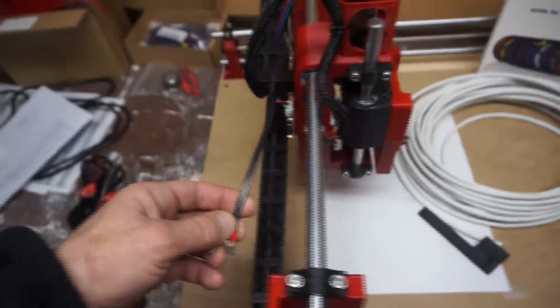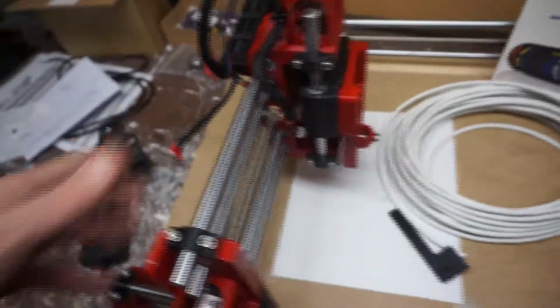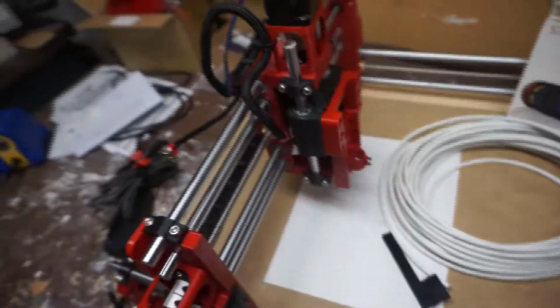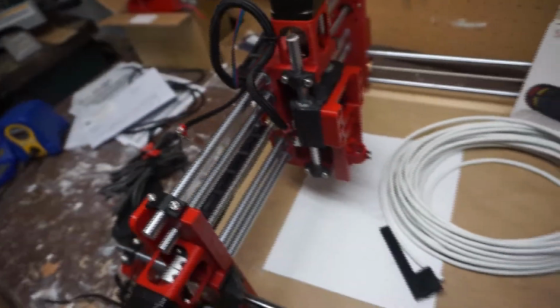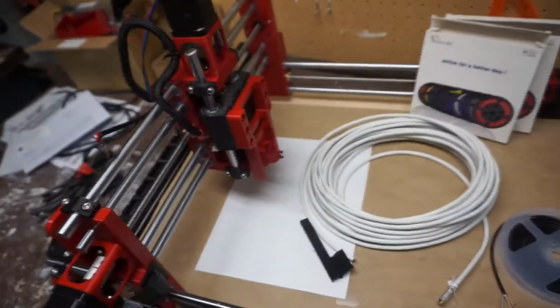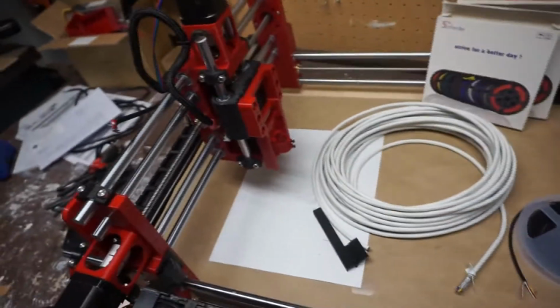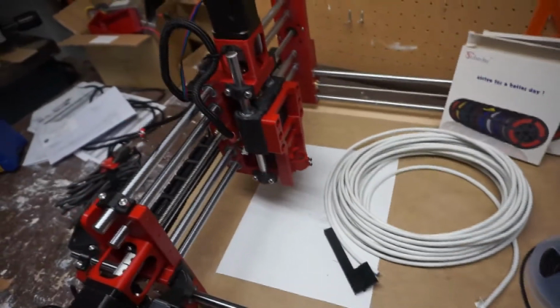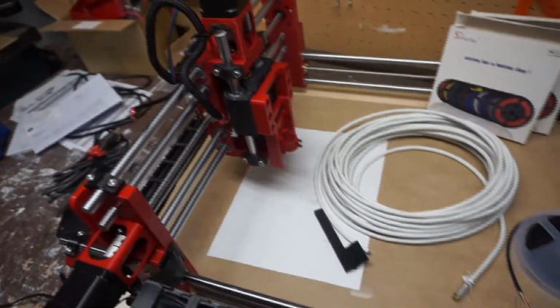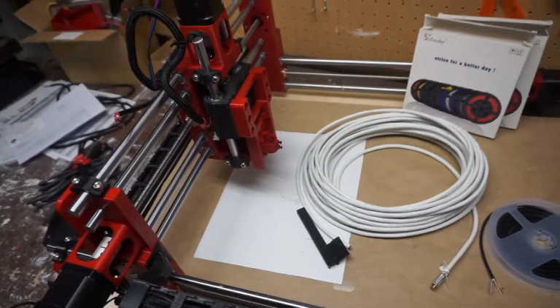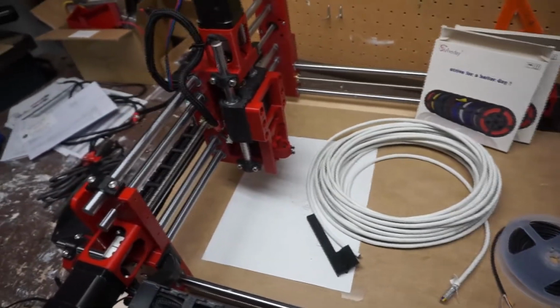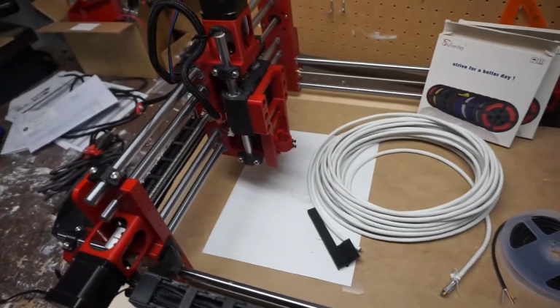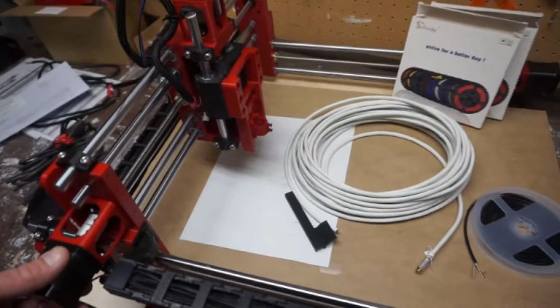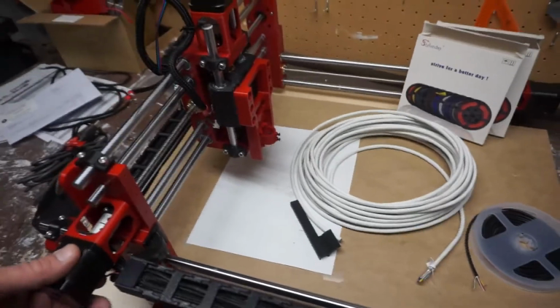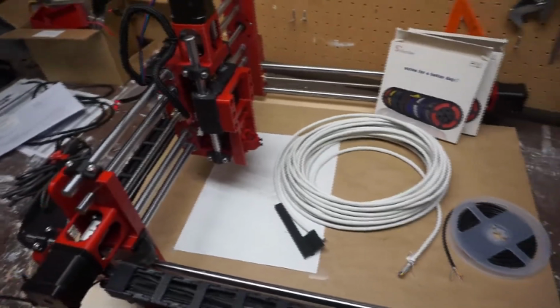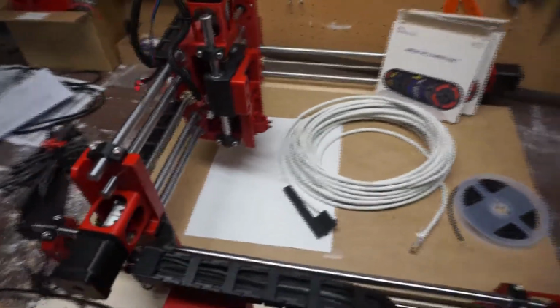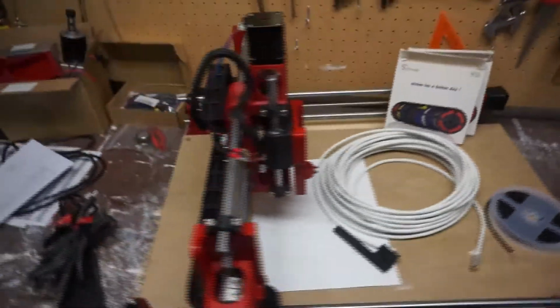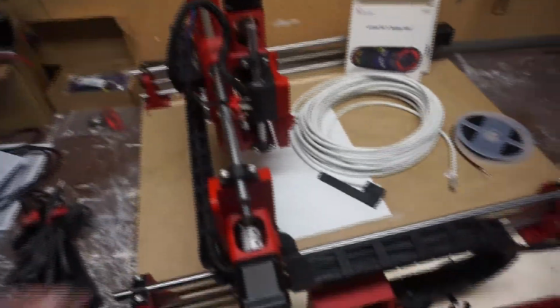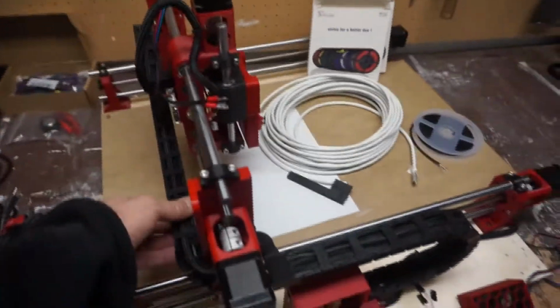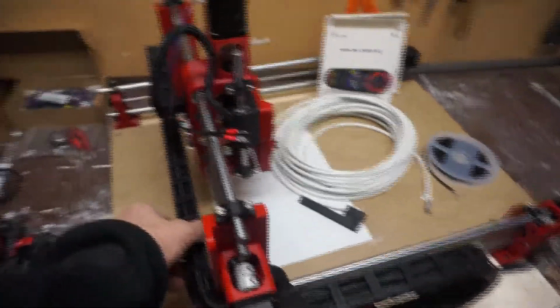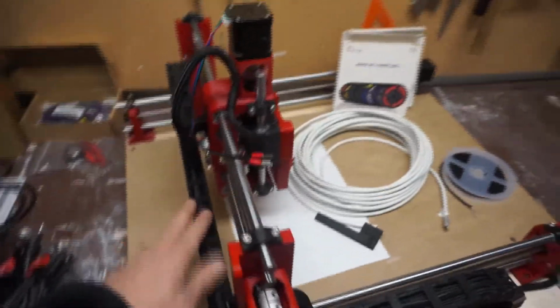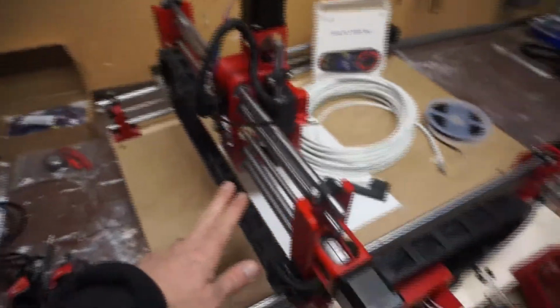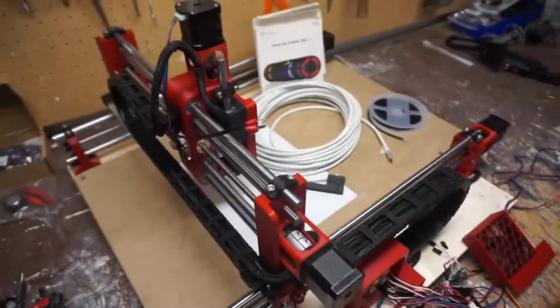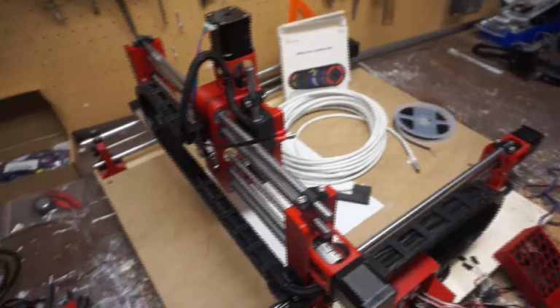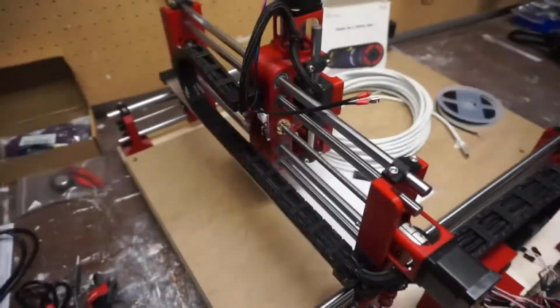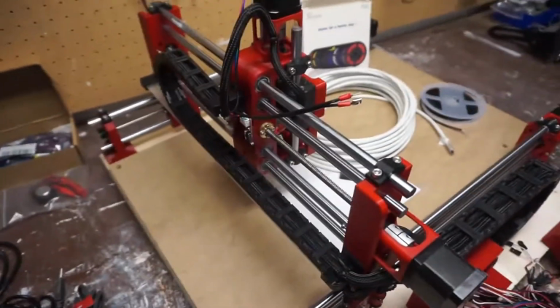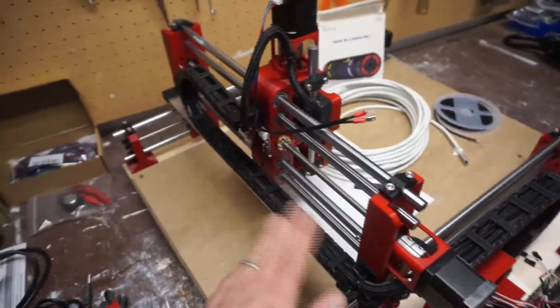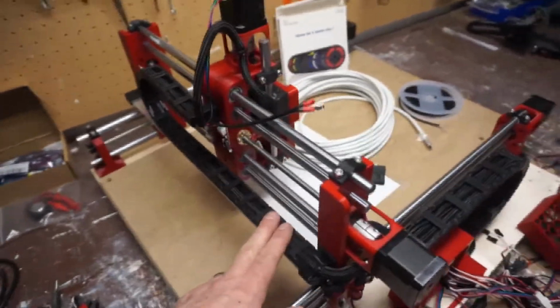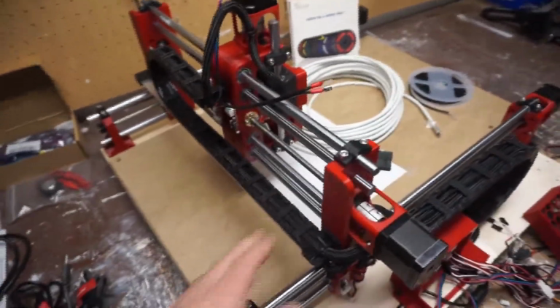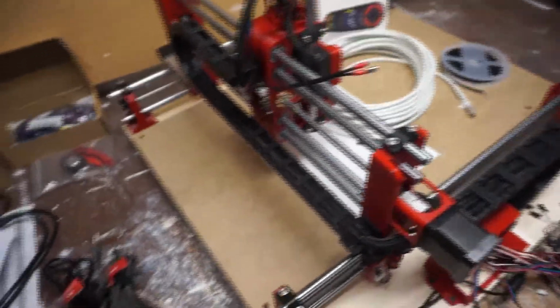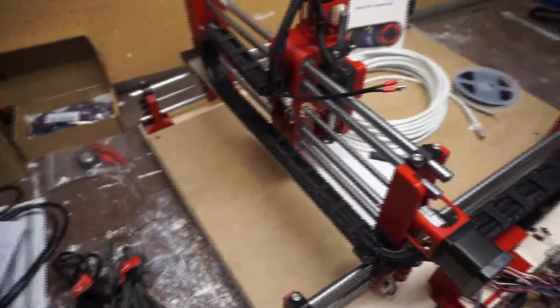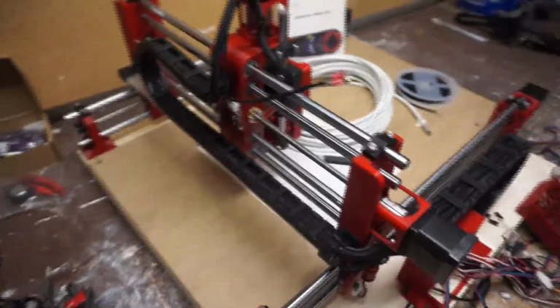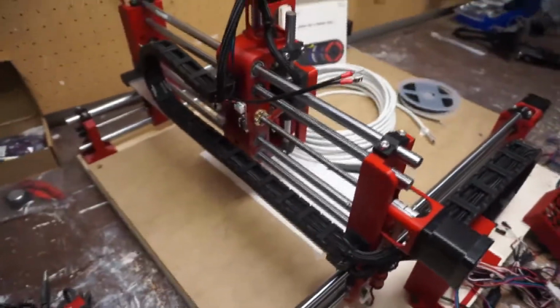I'm going to try and get by without shielding the spindle cabling, and if I need to, I will. I can only imagine that I needed shielded cabling because of the wire management solution that I came up with.